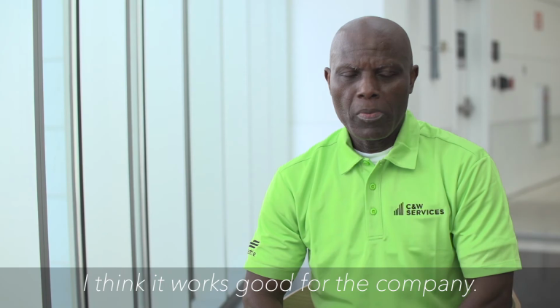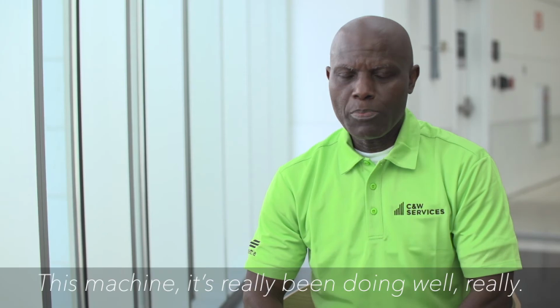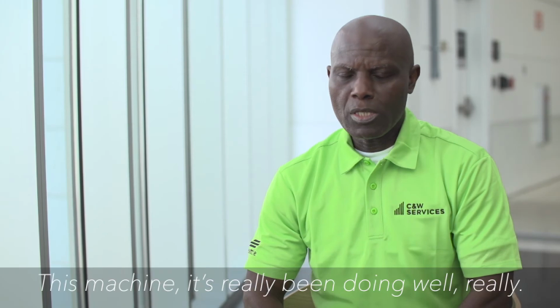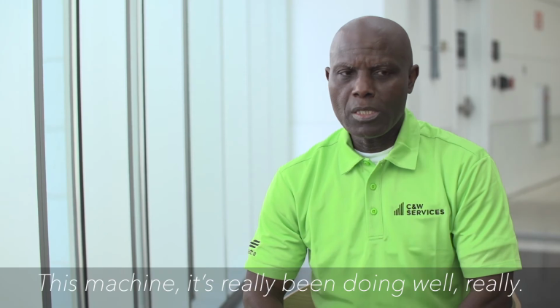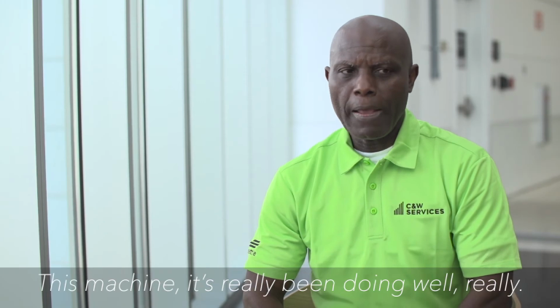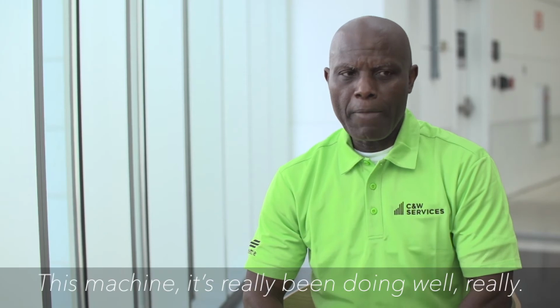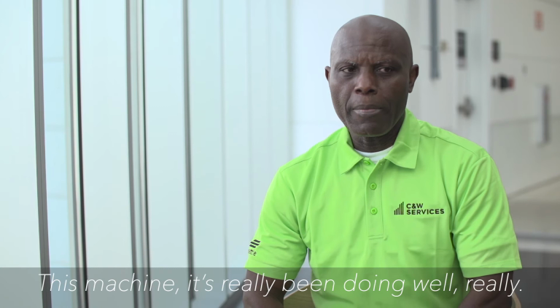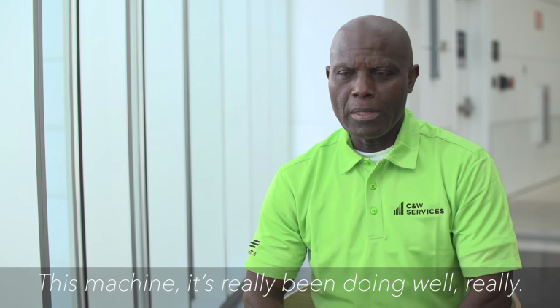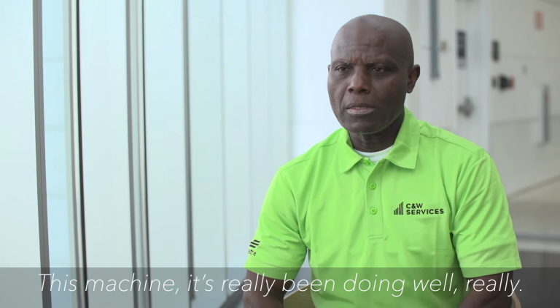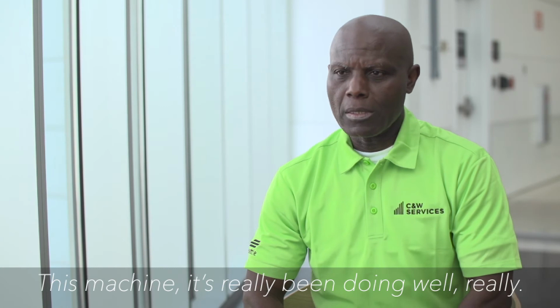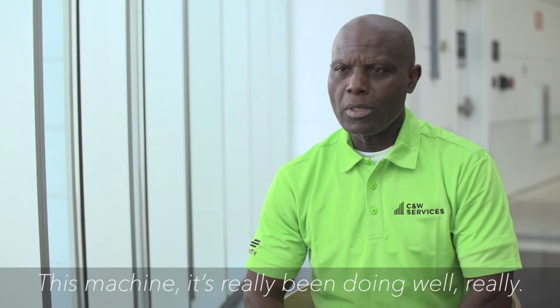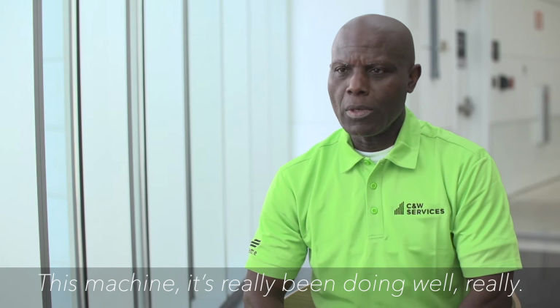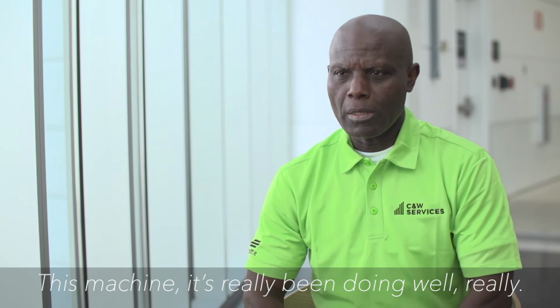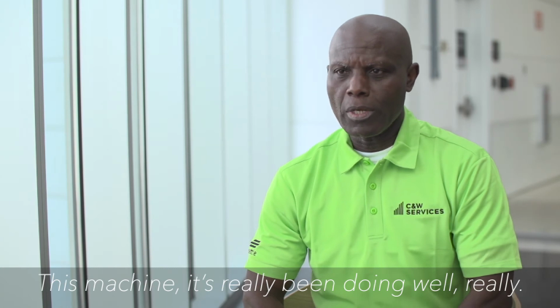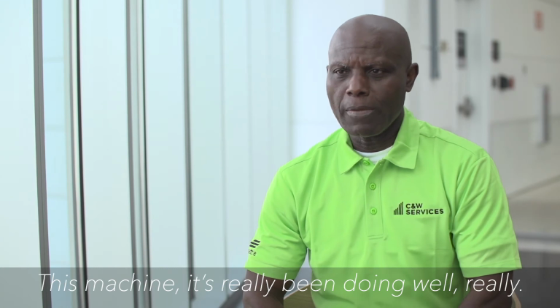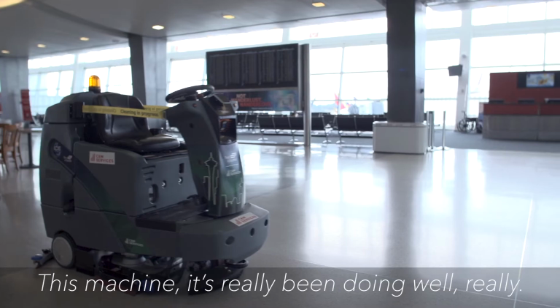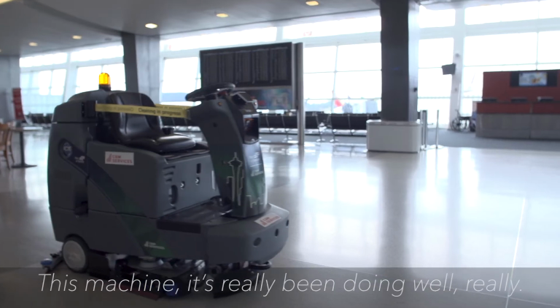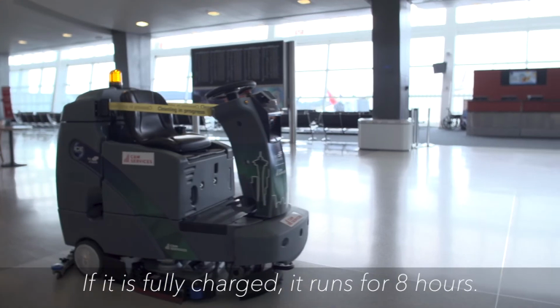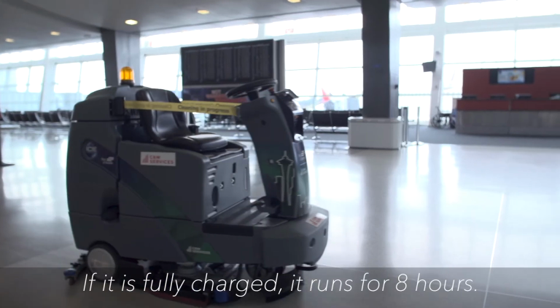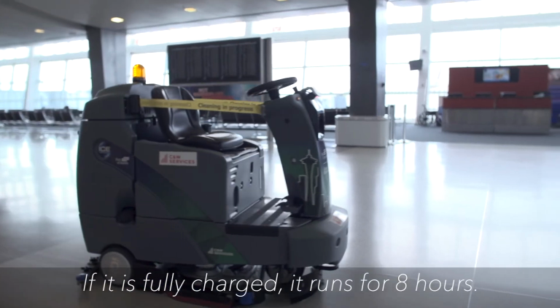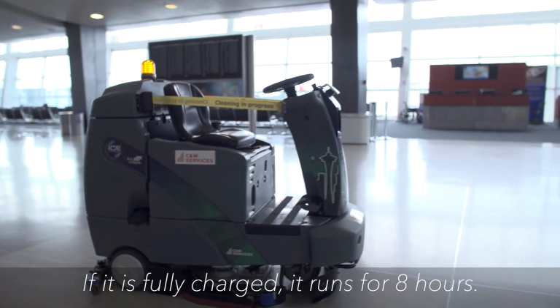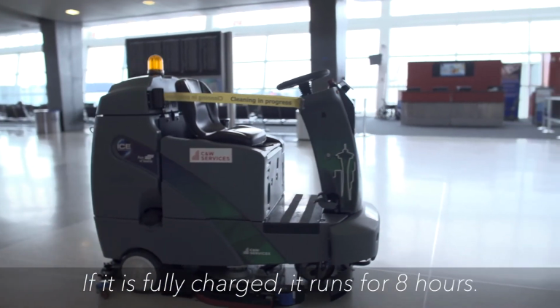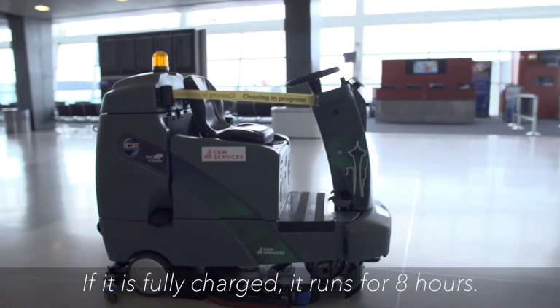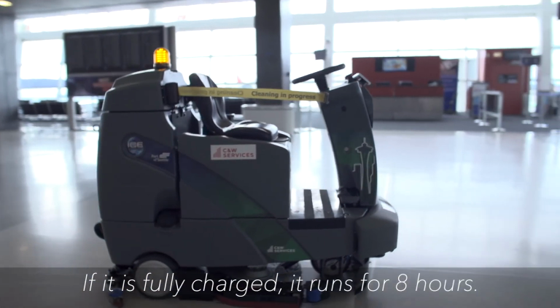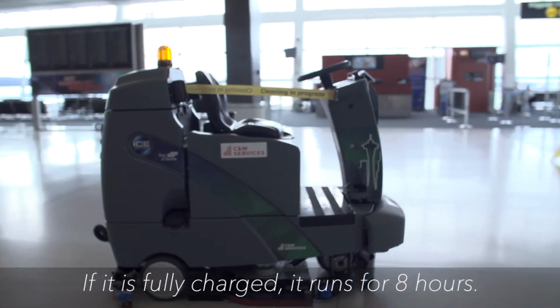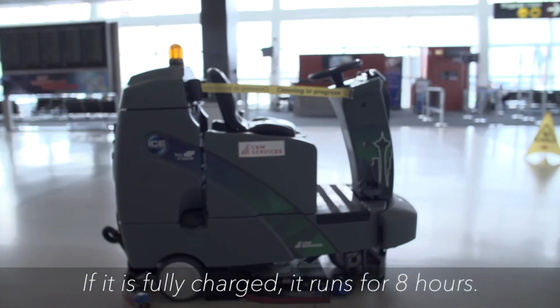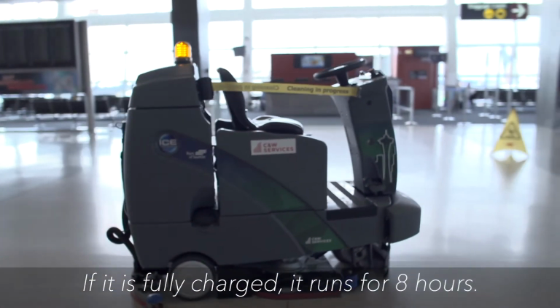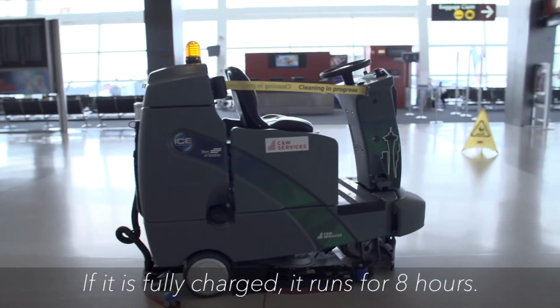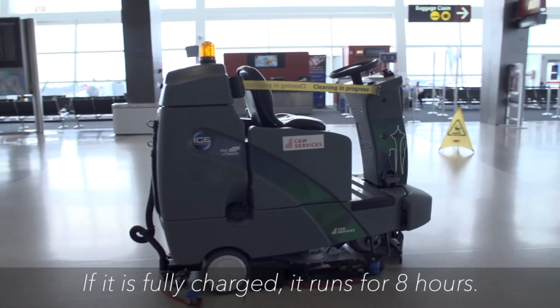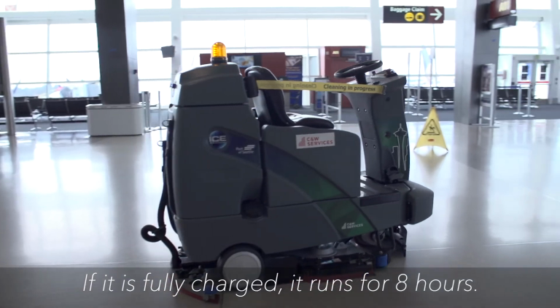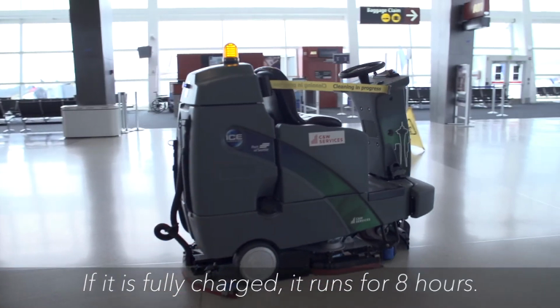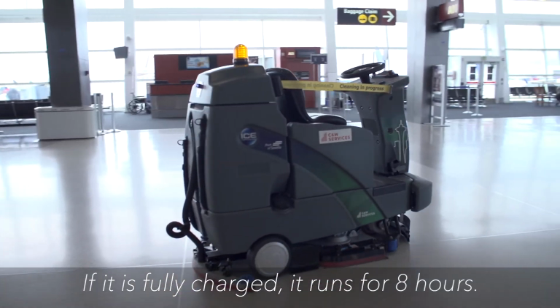This machine has already been doing really well. If it is fully charged, it will run for eight hours.